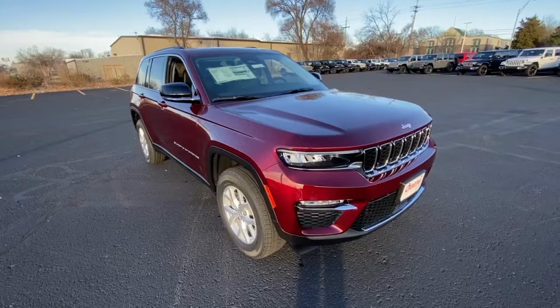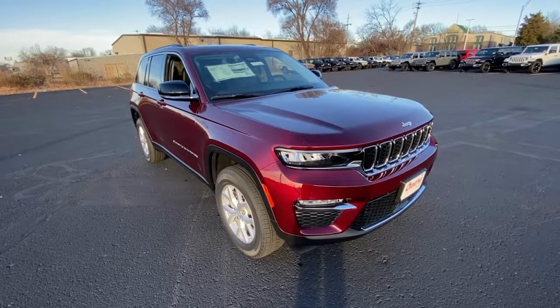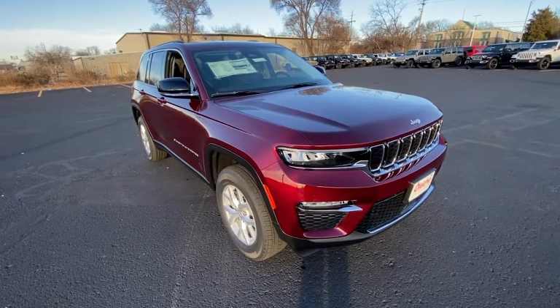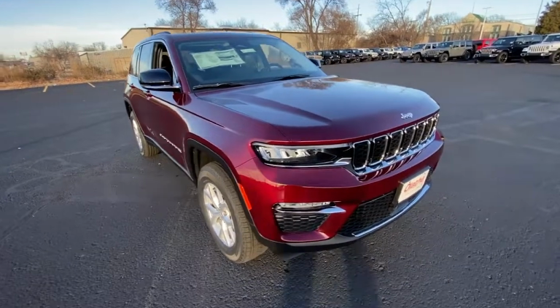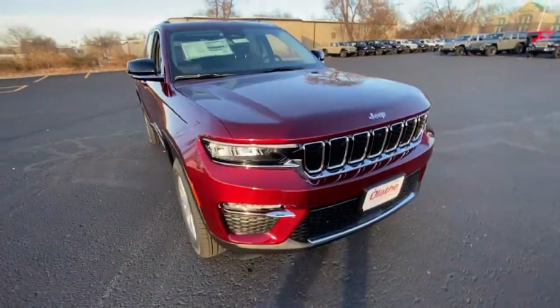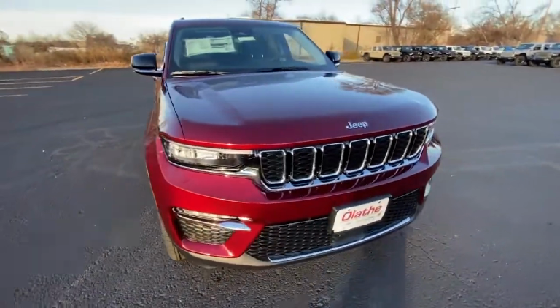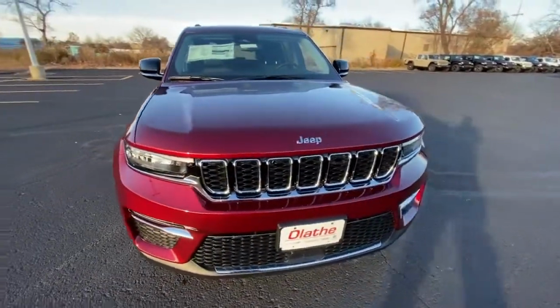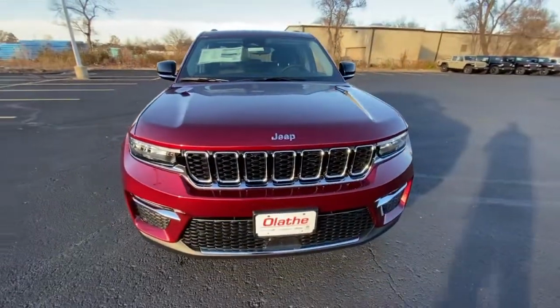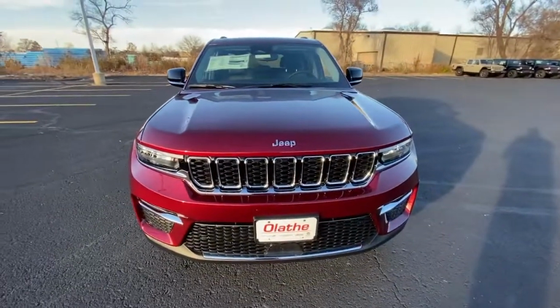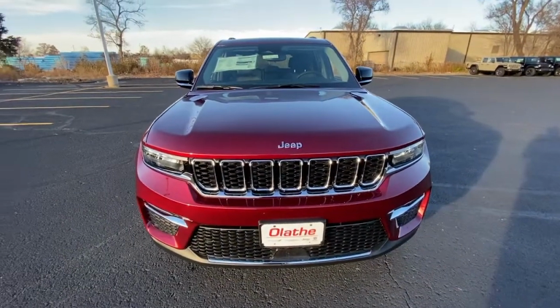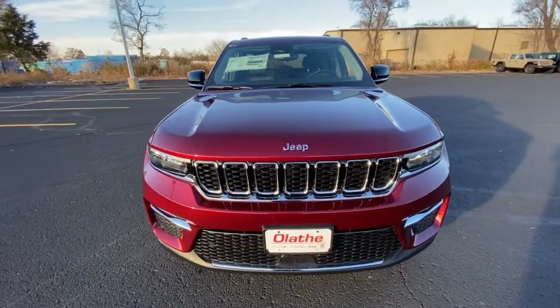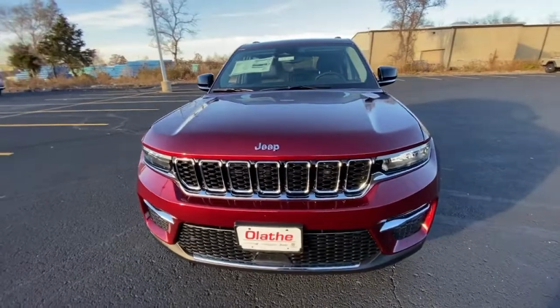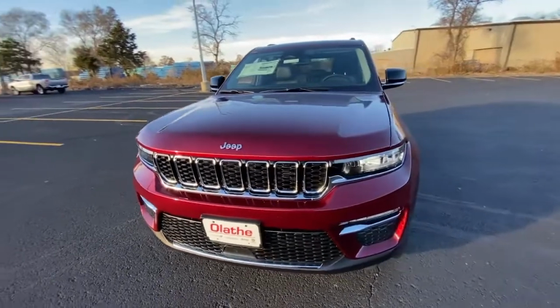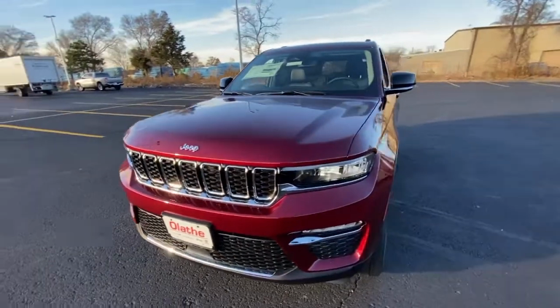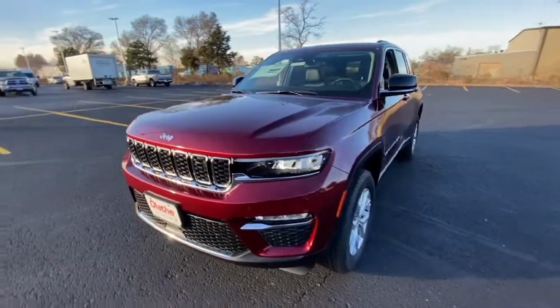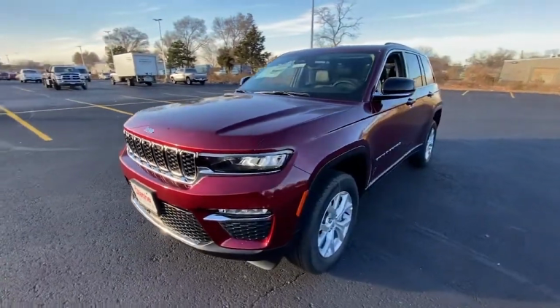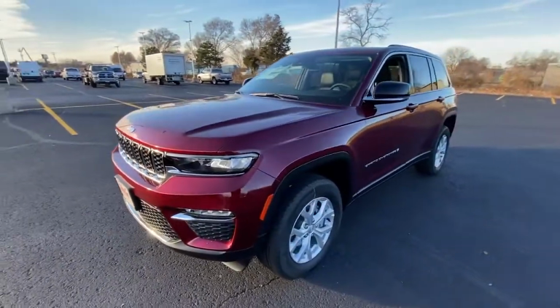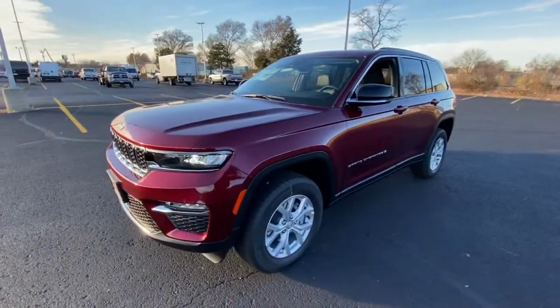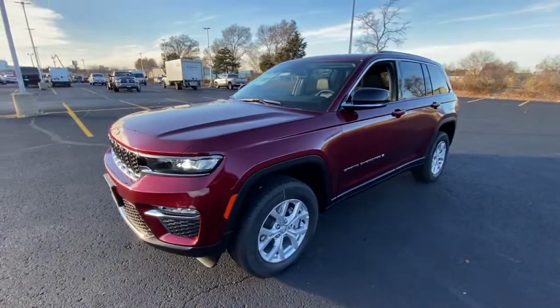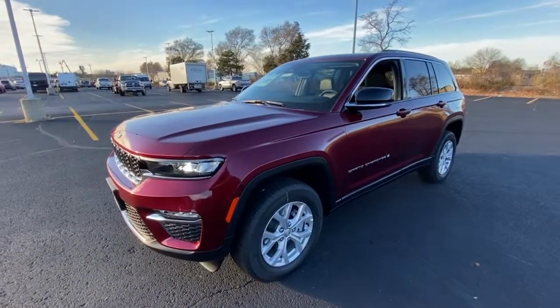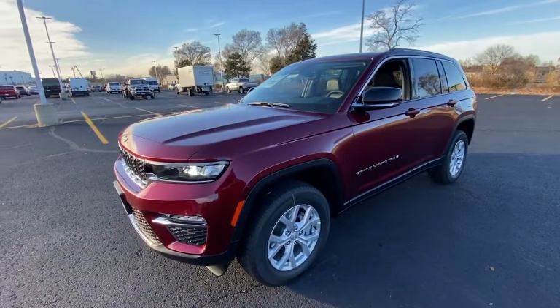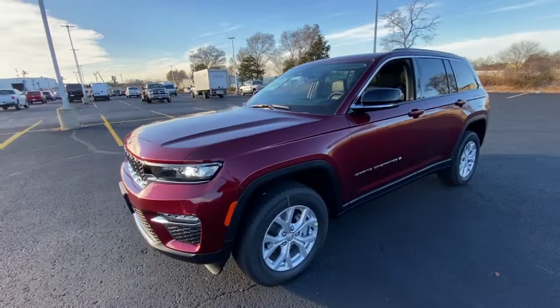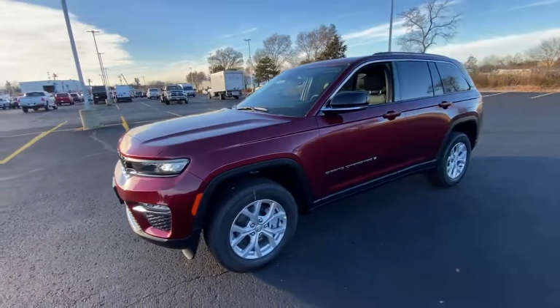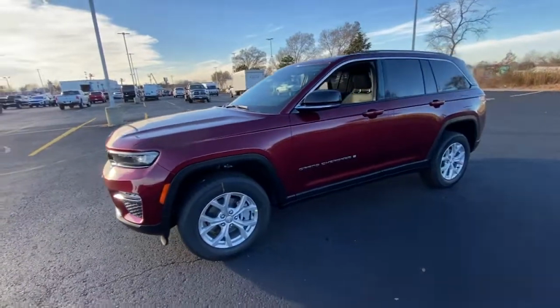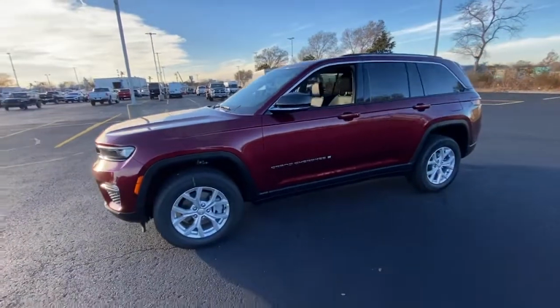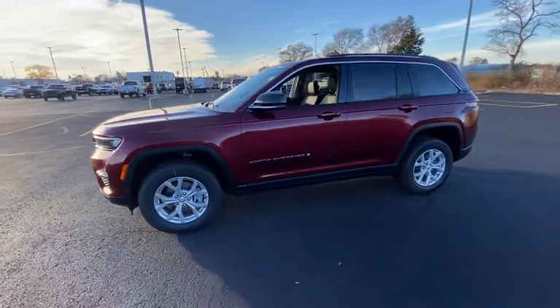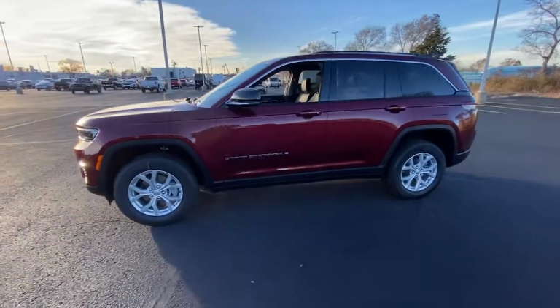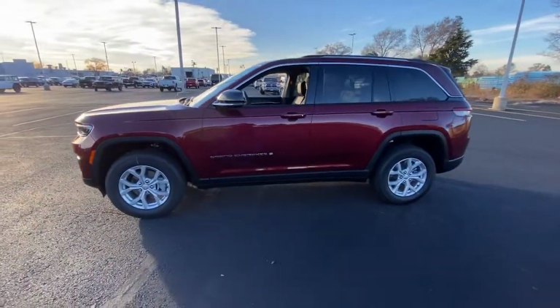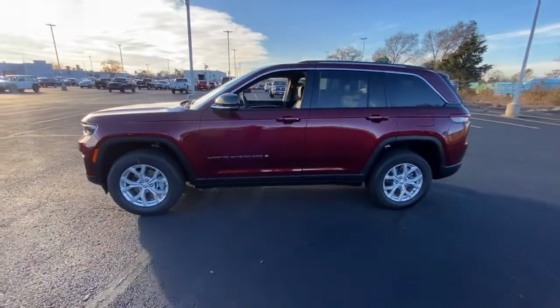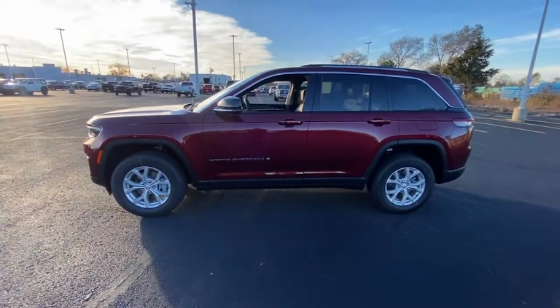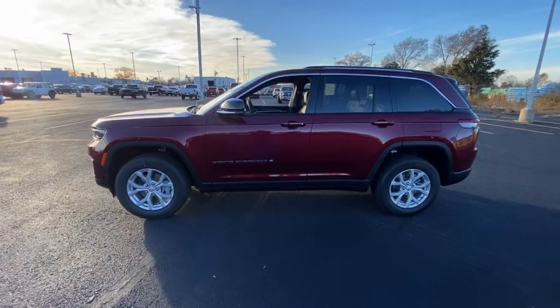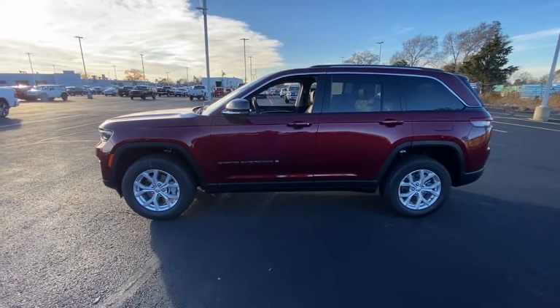Go home happy with the 2023 Jeep Grand Cherokee. The Grand Cherokee delivers rugged off-road capability, refined luxury, technology that keeps you safe, connected, and entertained, and an iconic spirit of adventure.